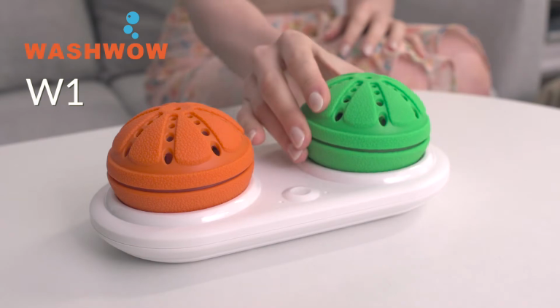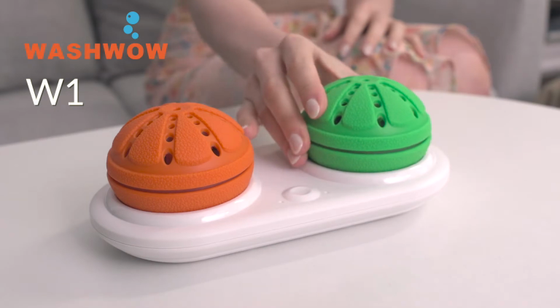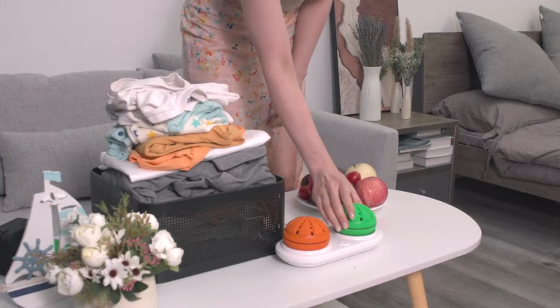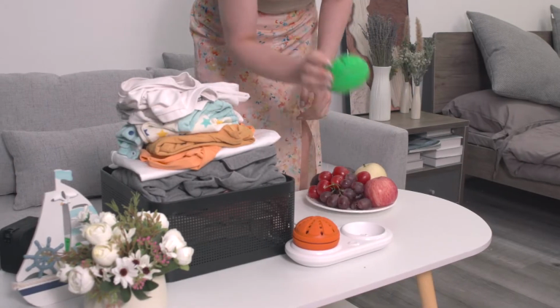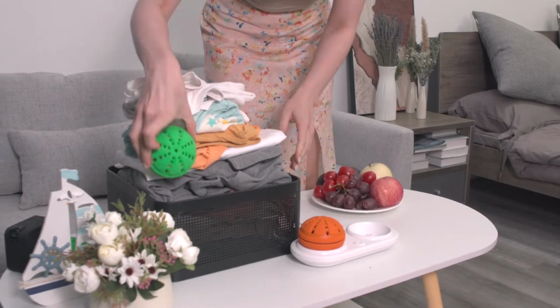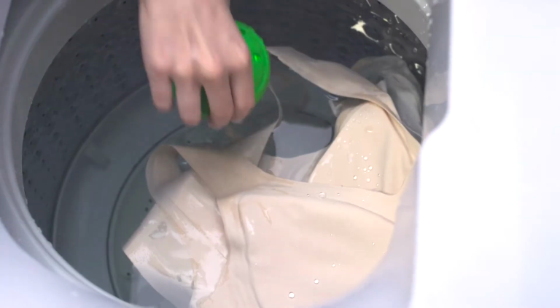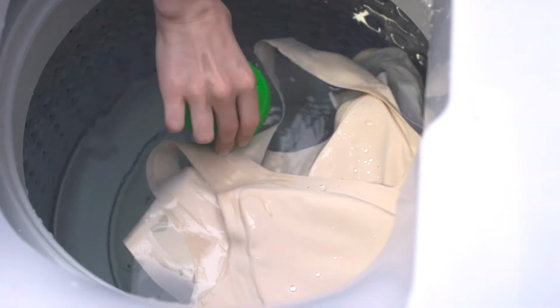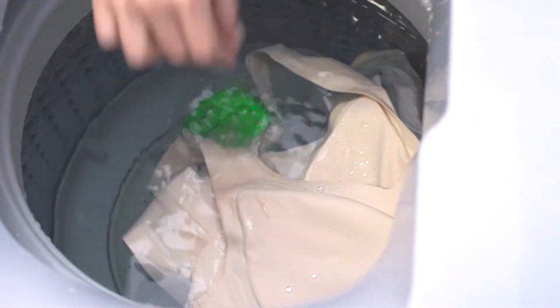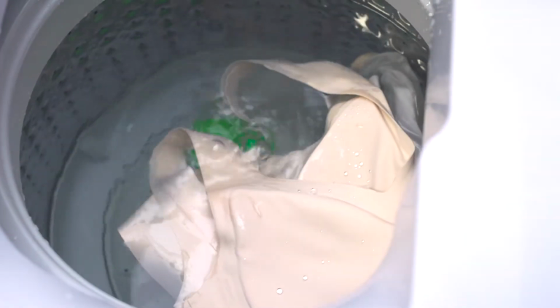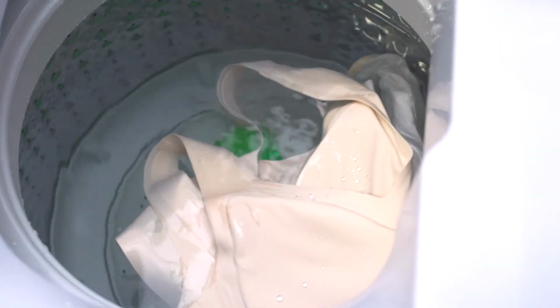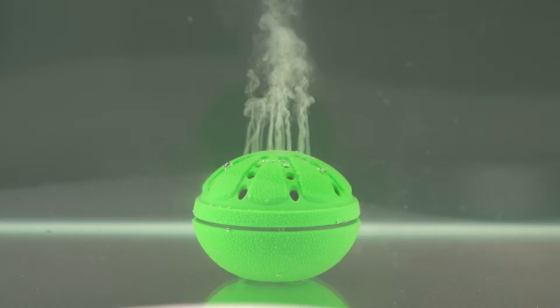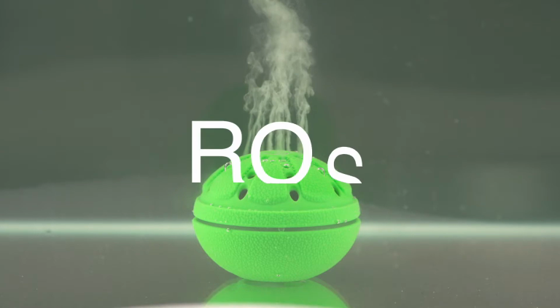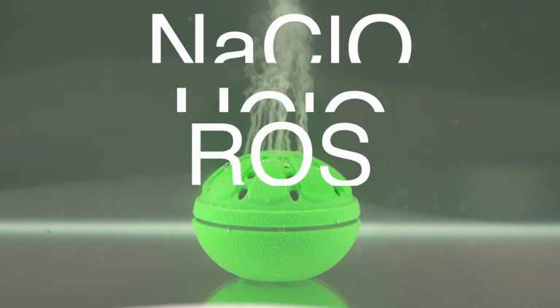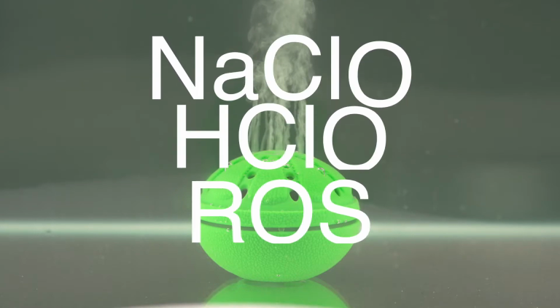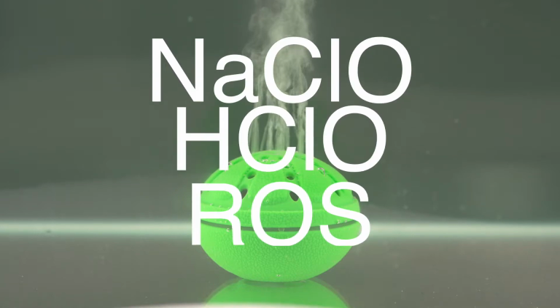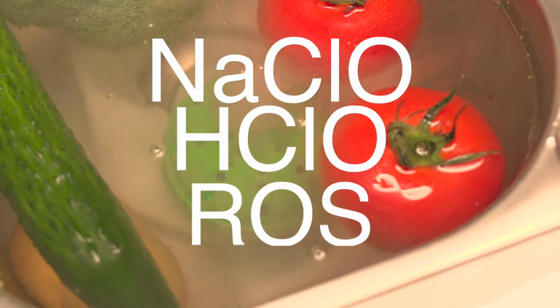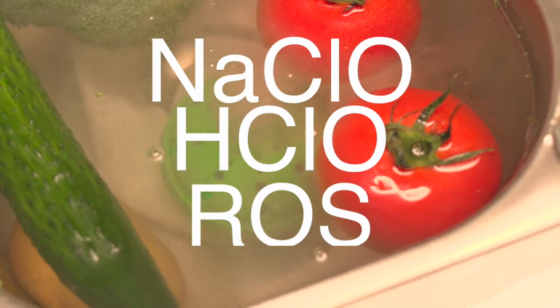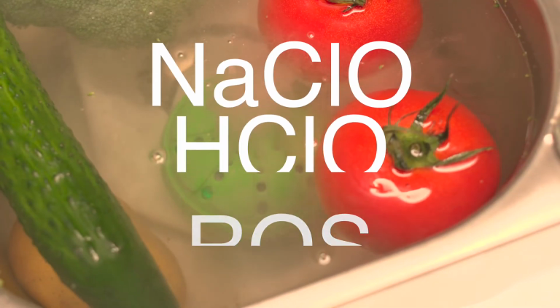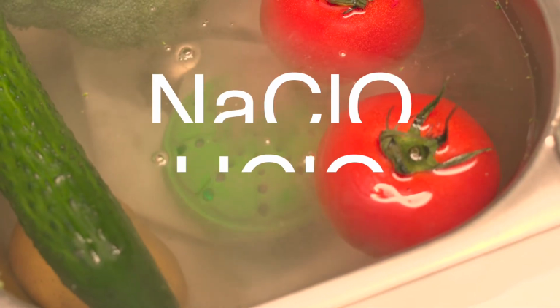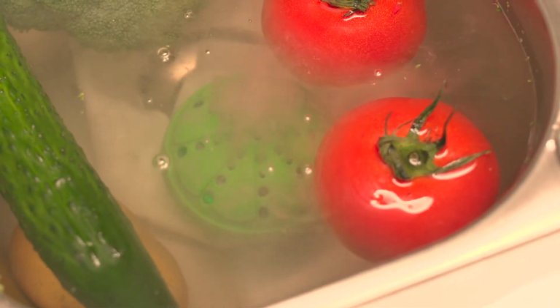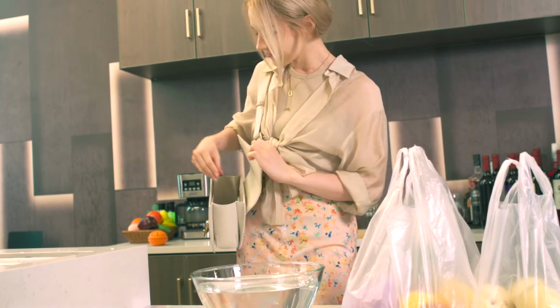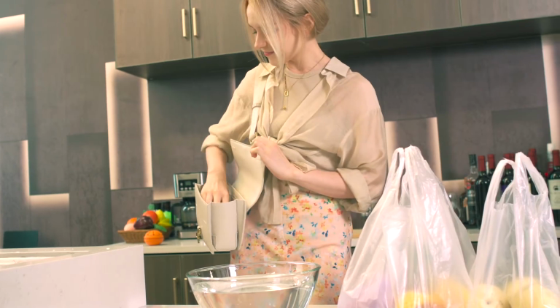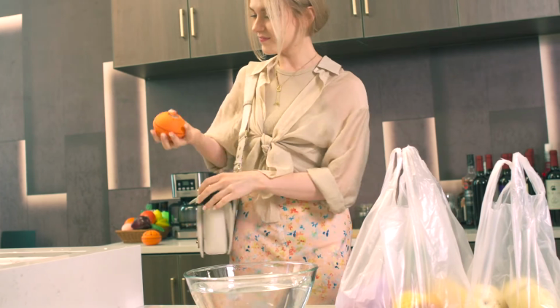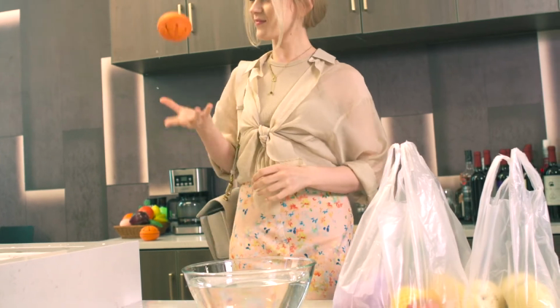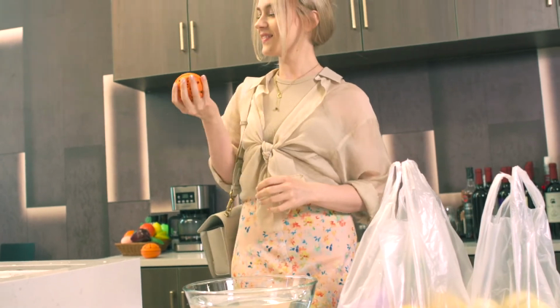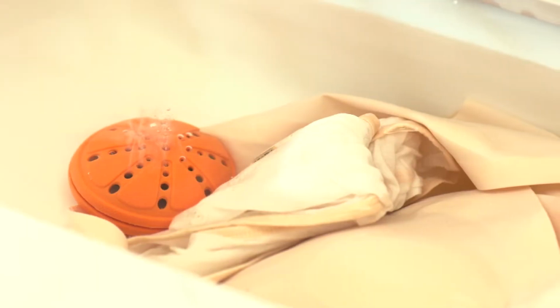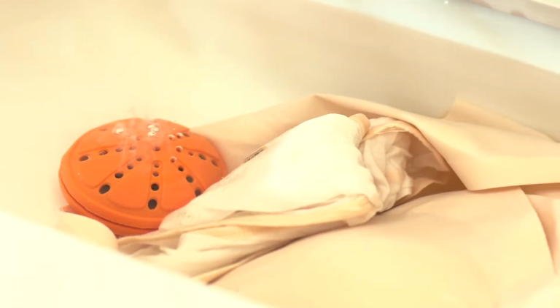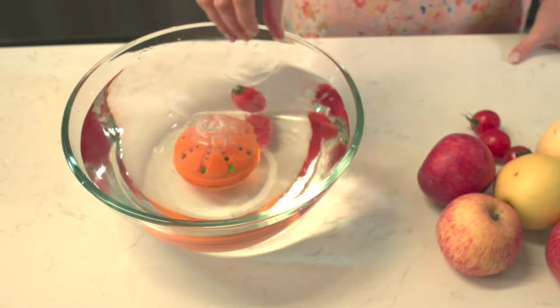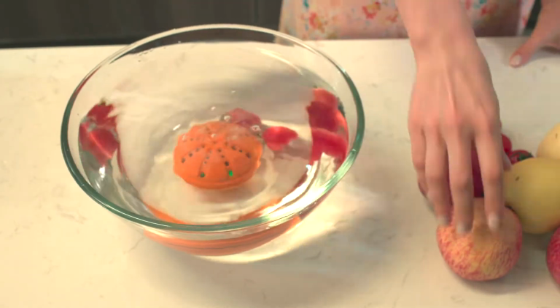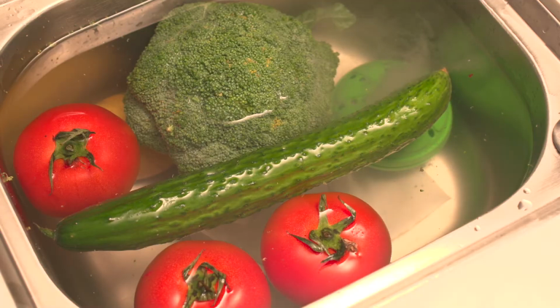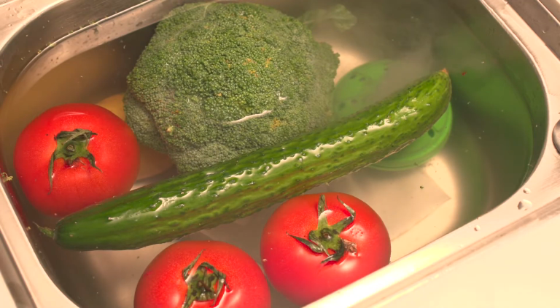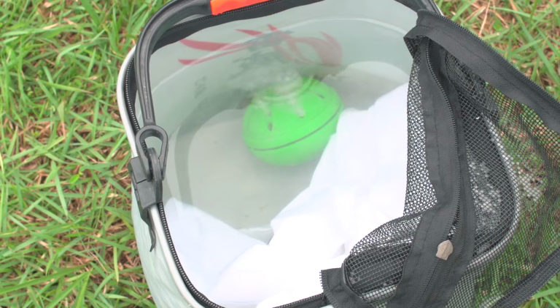Introducing WashWow W1, a portable cleaner operated with electrolyzed water. With water electrolysis technology, WashWow W1 can easily clean and disinfect your clothes, fruits, vegetables and more.